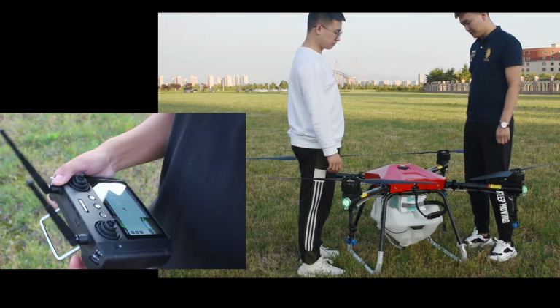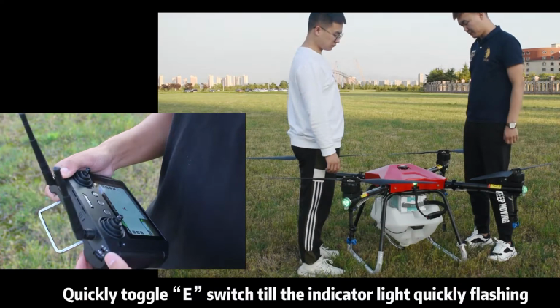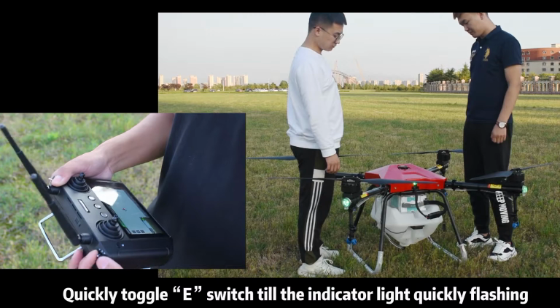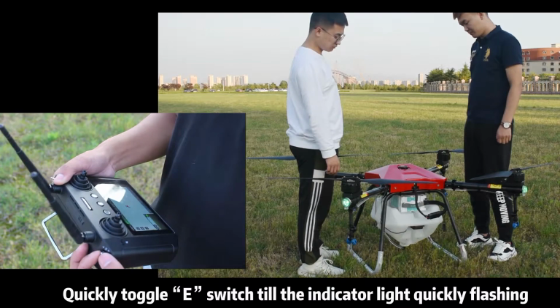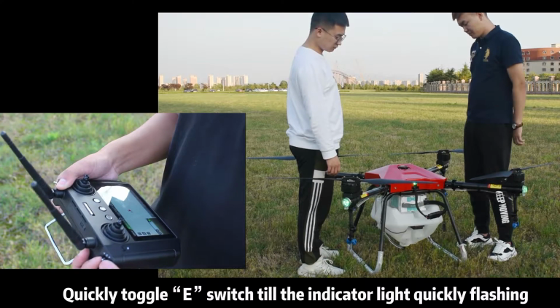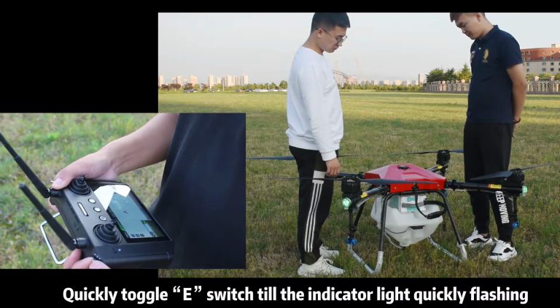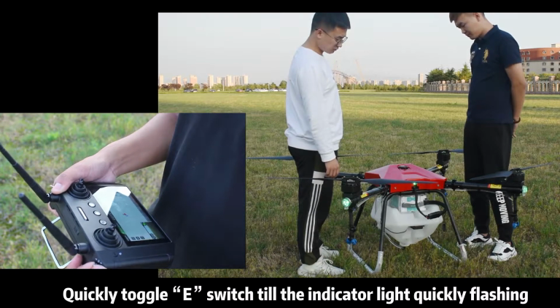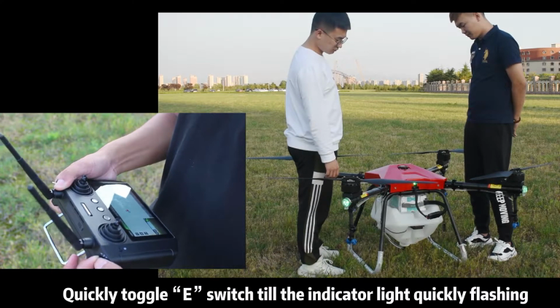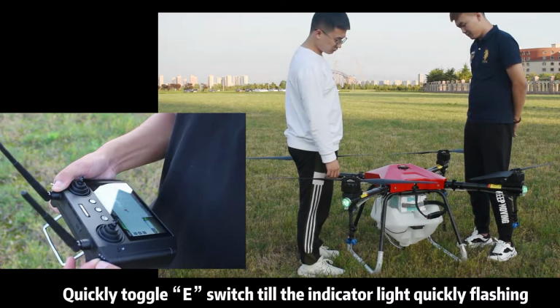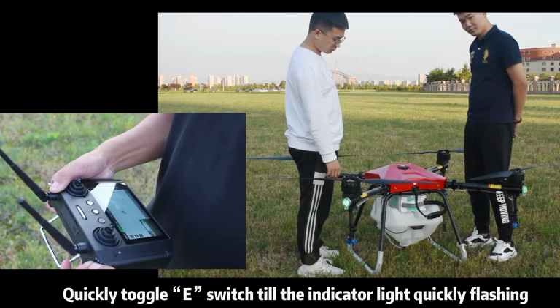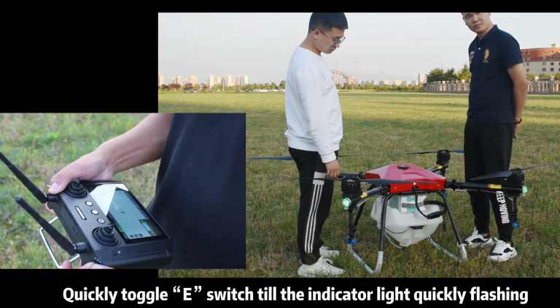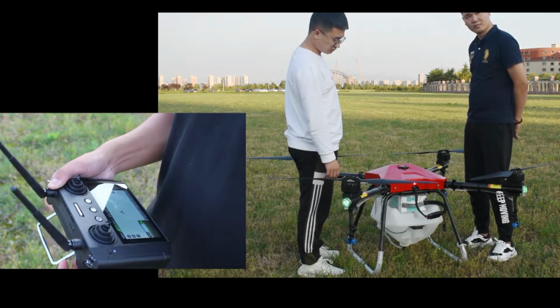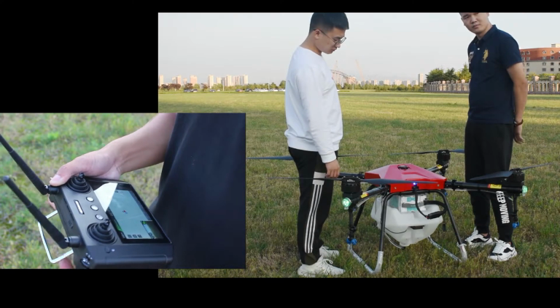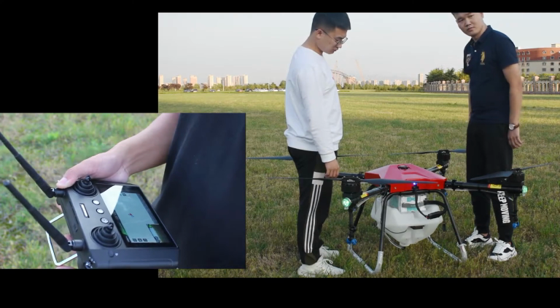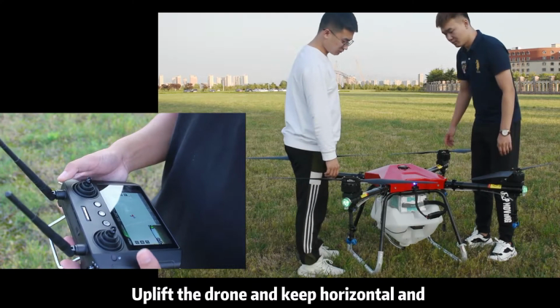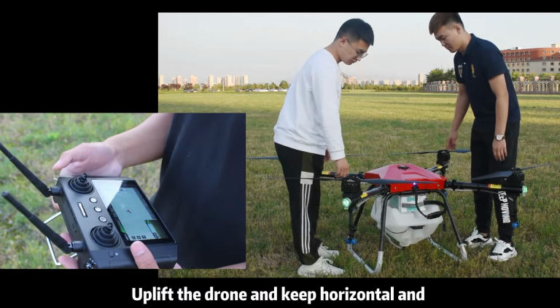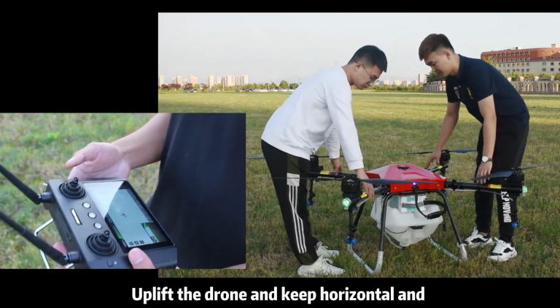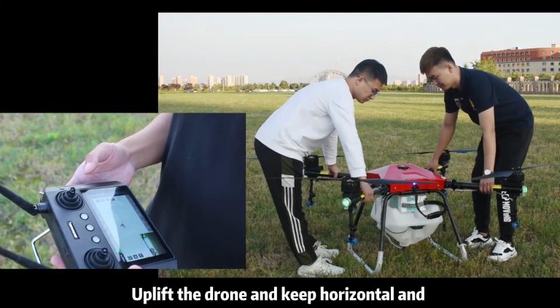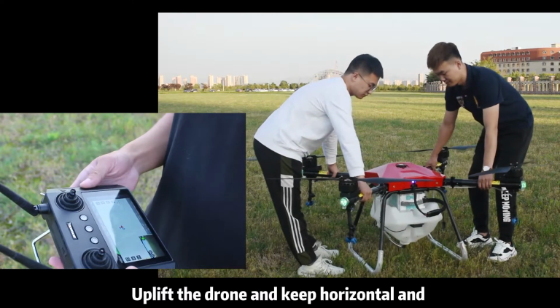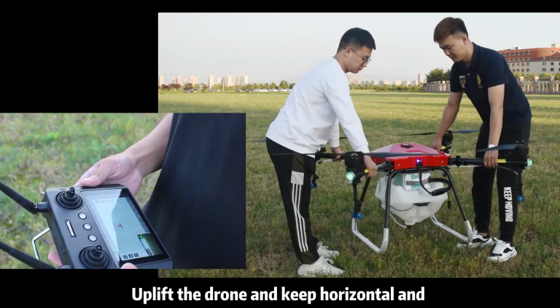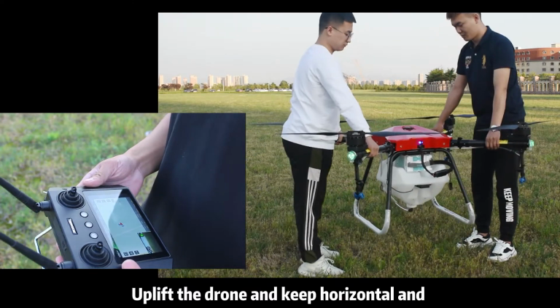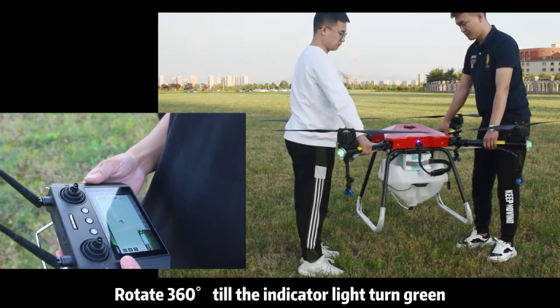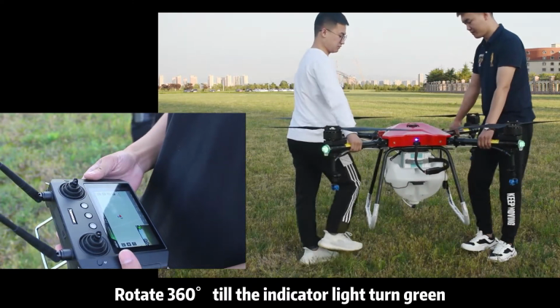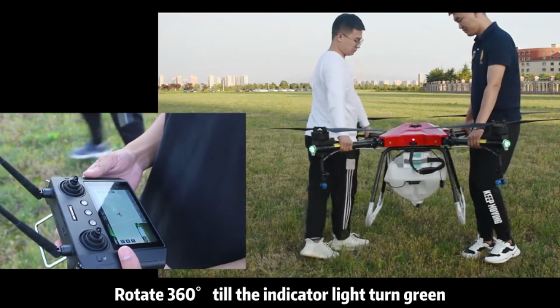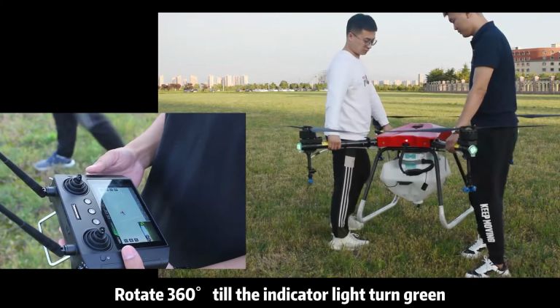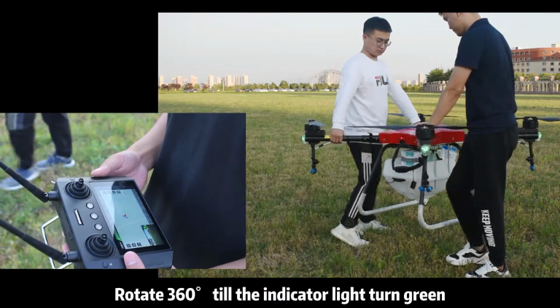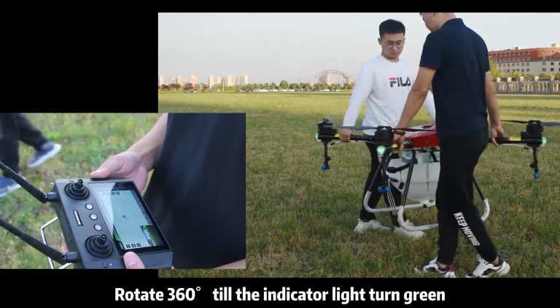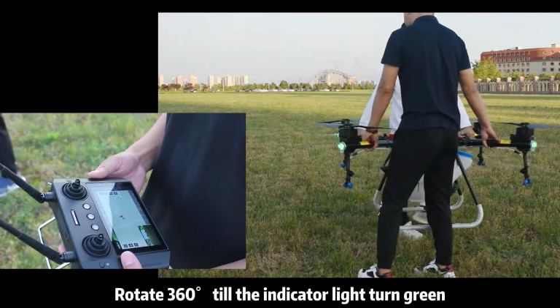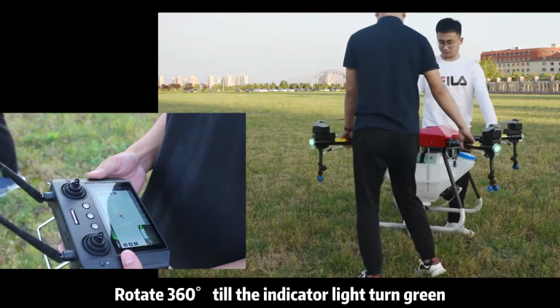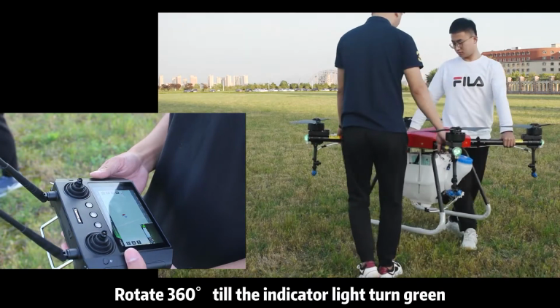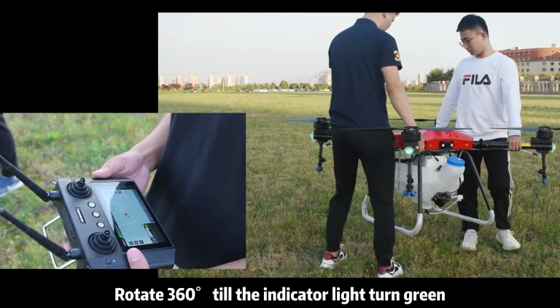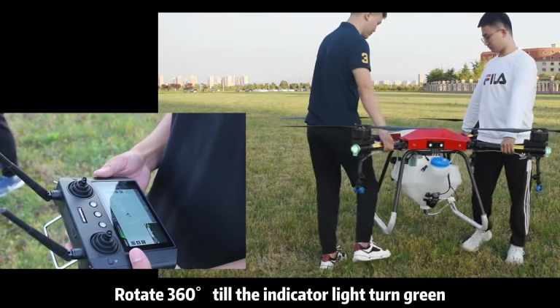Quickly toggle the E-switch till the indicator light is quickly flashing. Uplift the drone and keep it horizontal. Rotate 360 degrees till the indicator light turns green.